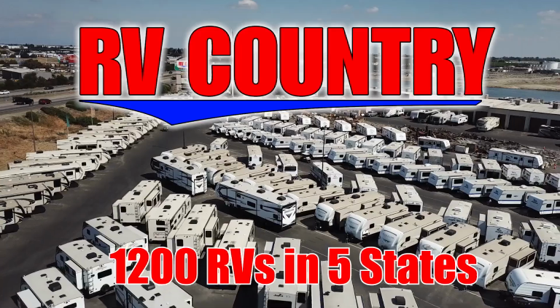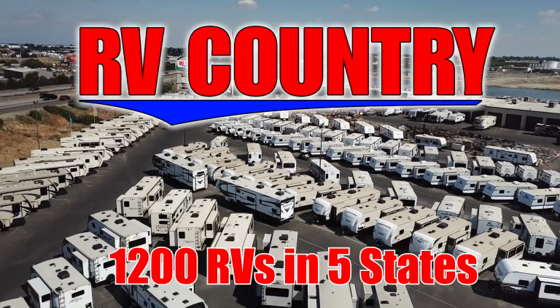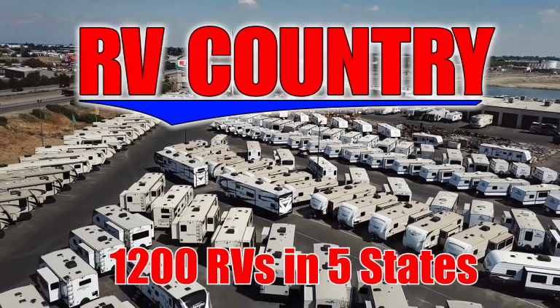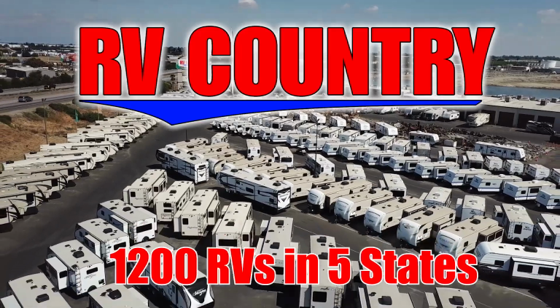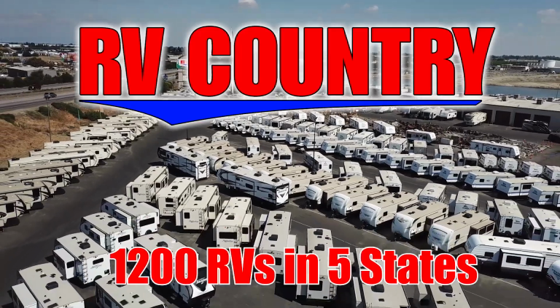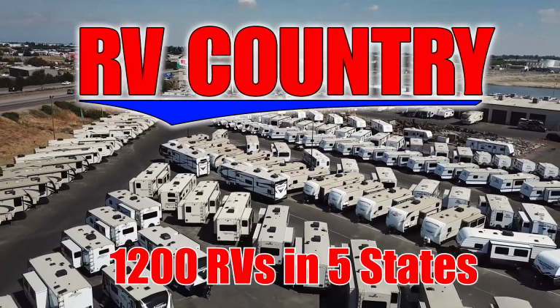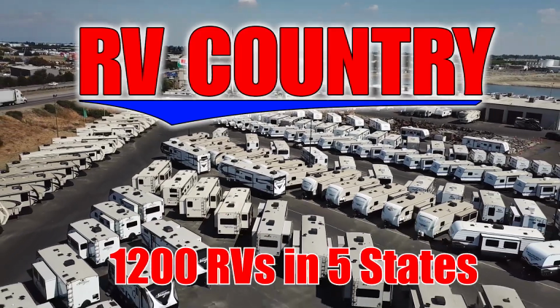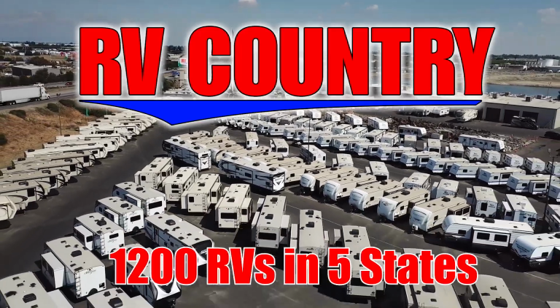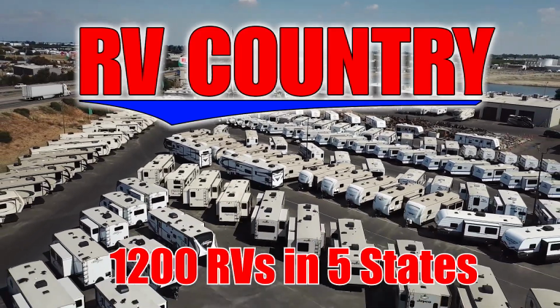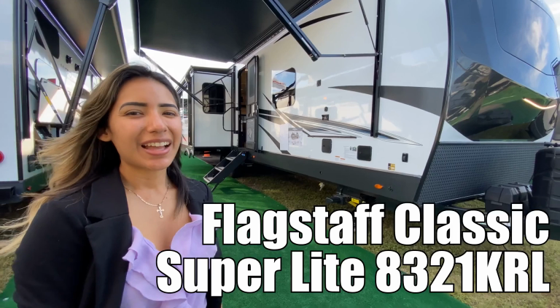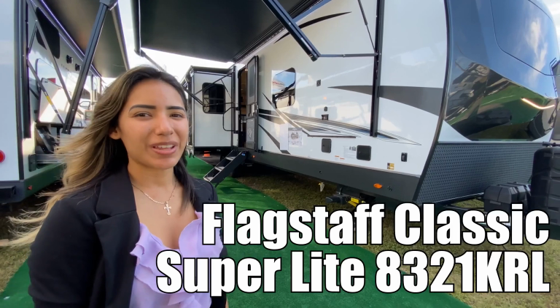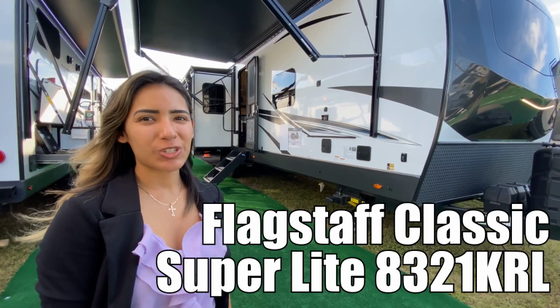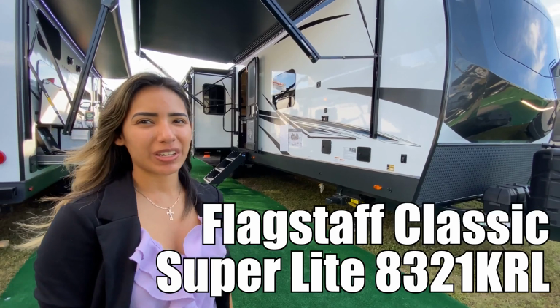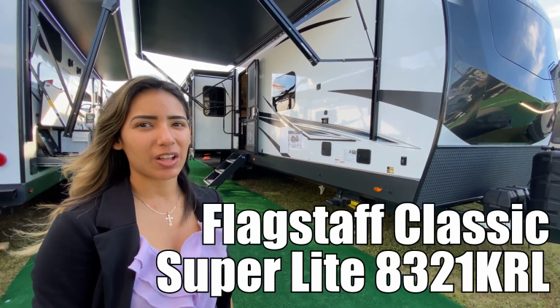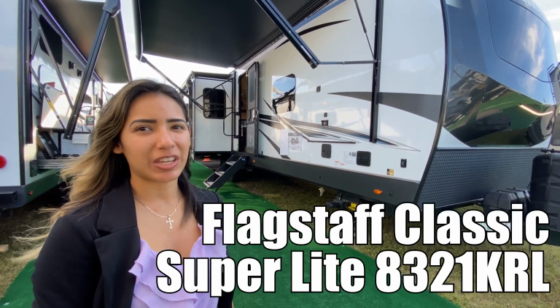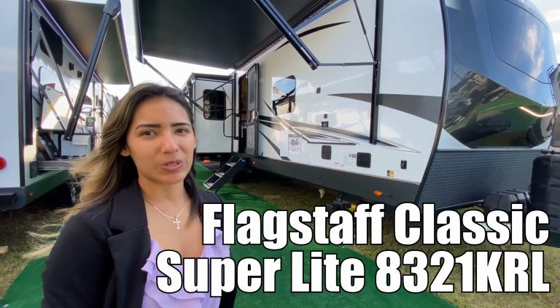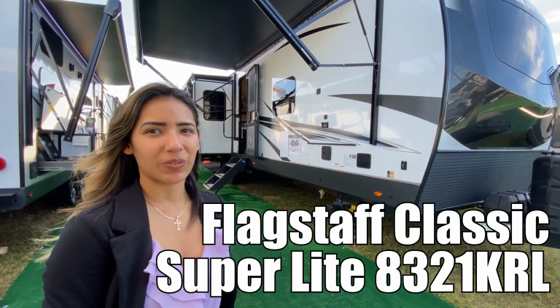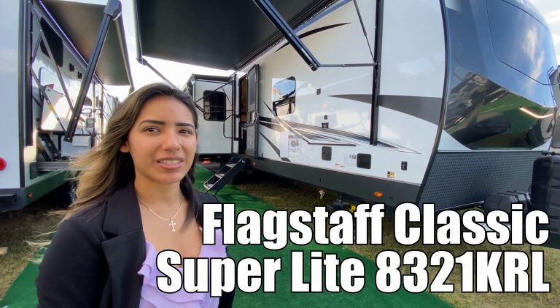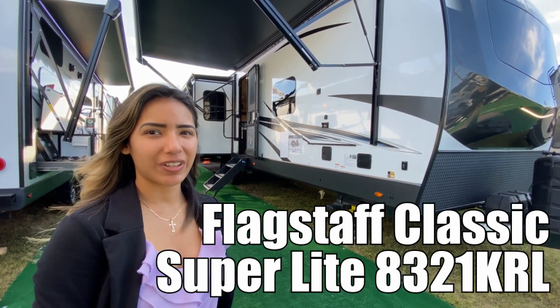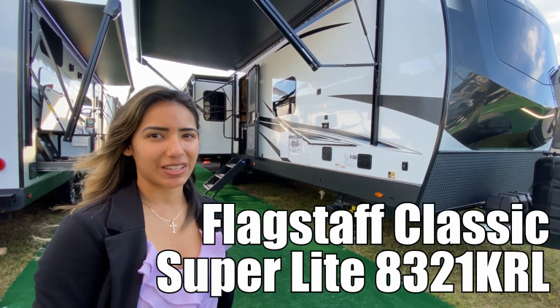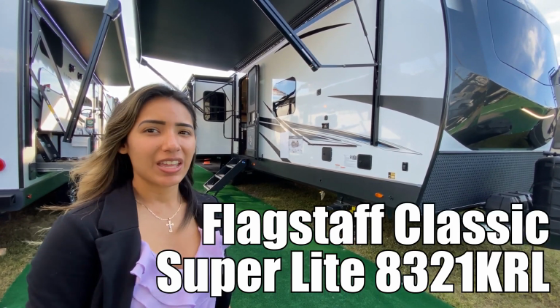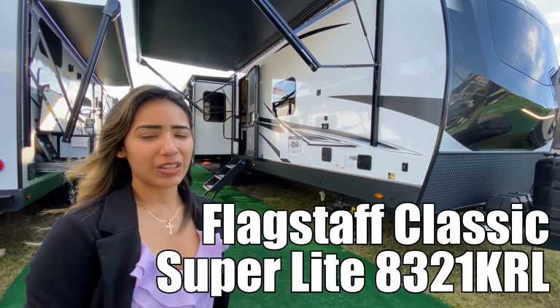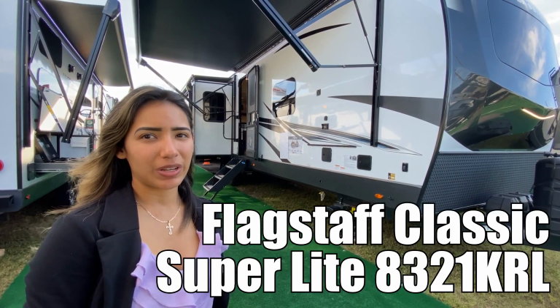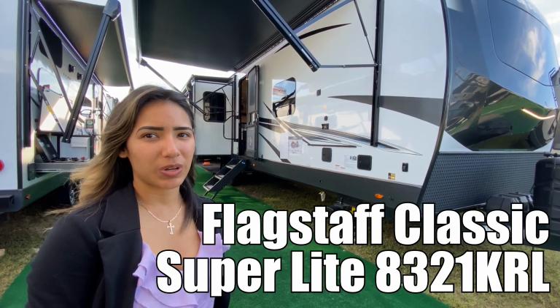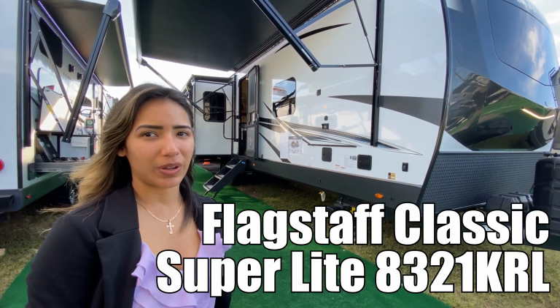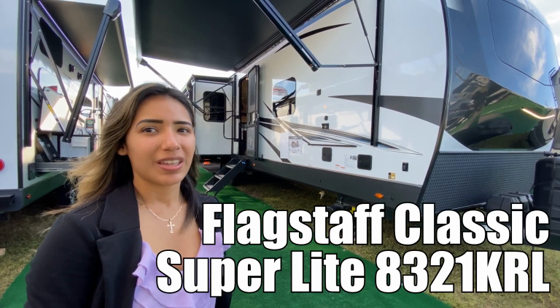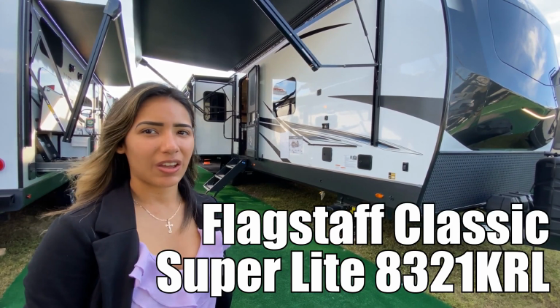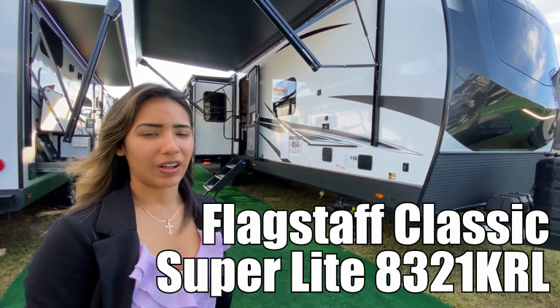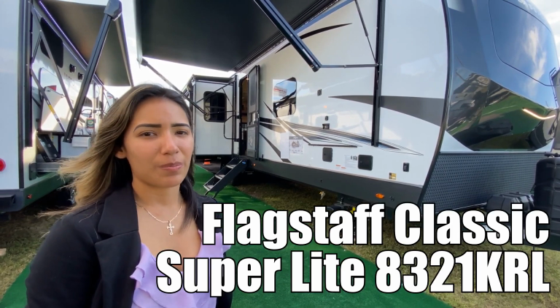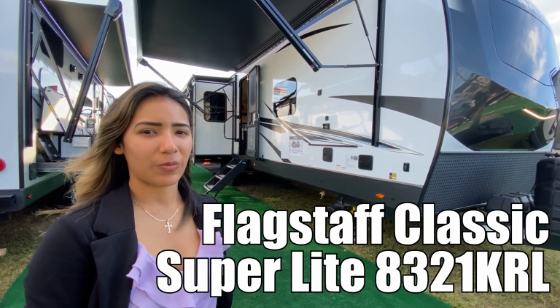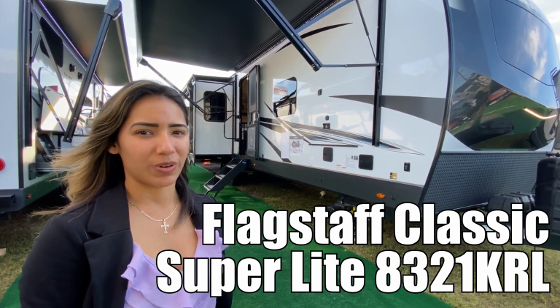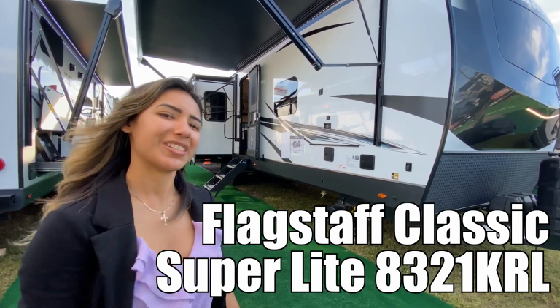Here's another great RV from RV Country. Hi, my name is Julie, and today I'll be taking you on a tour of the Flagstaff Classic 8321 KRO by Forest River. Let's go.